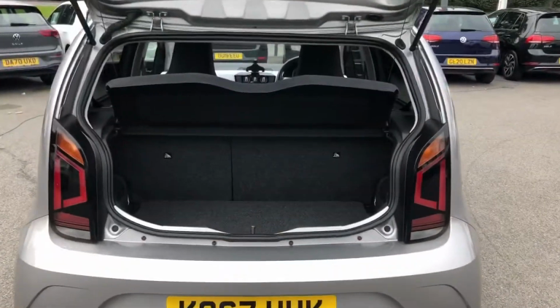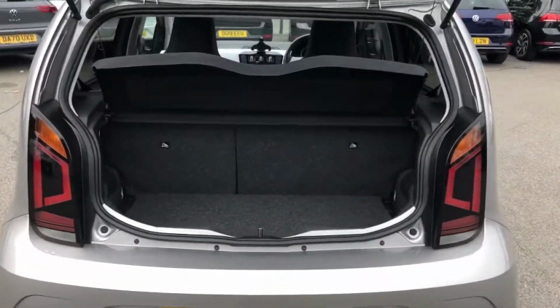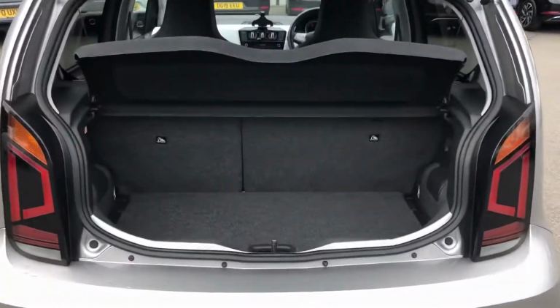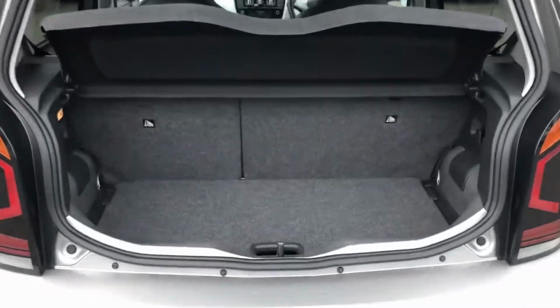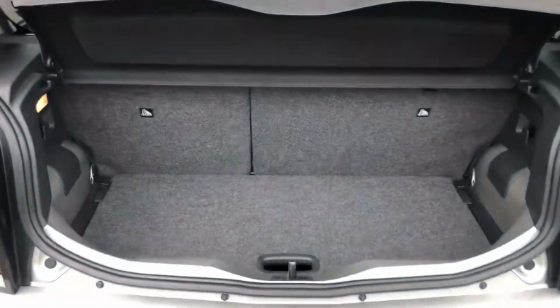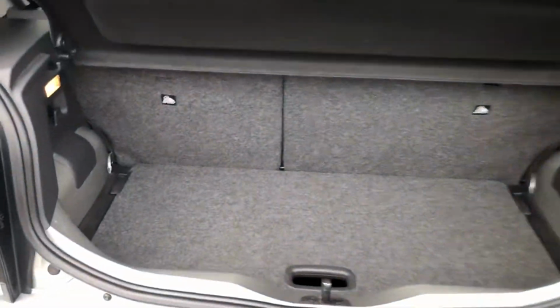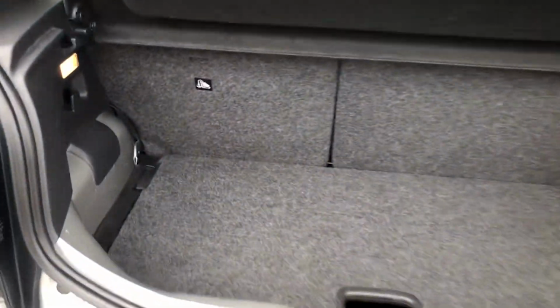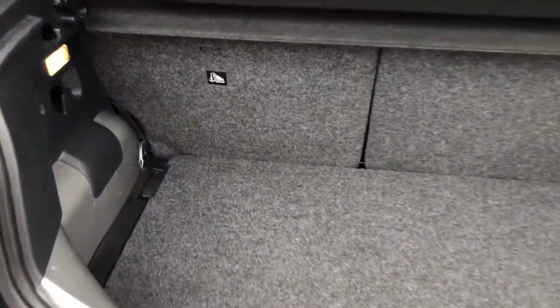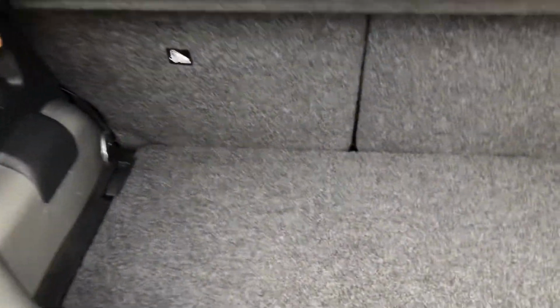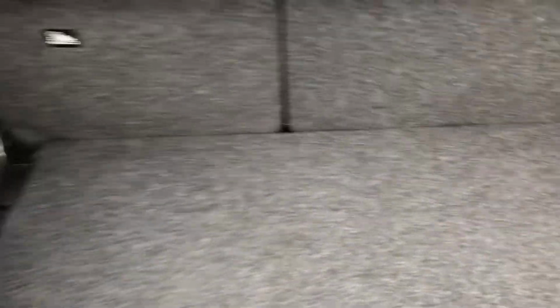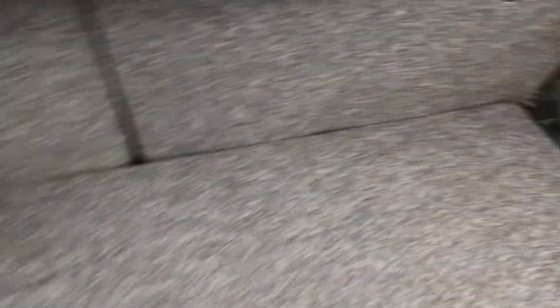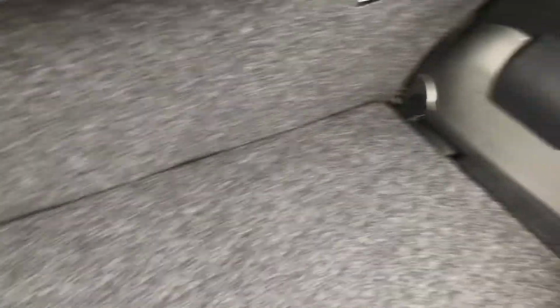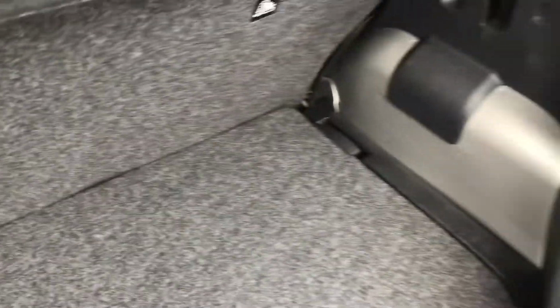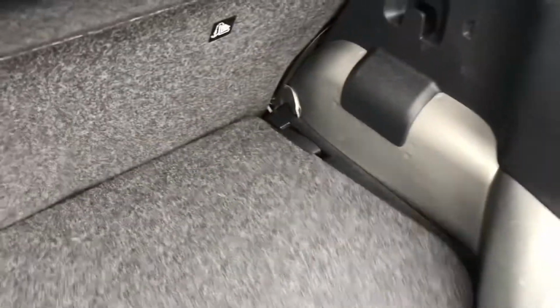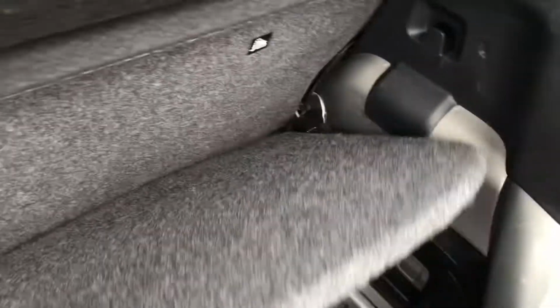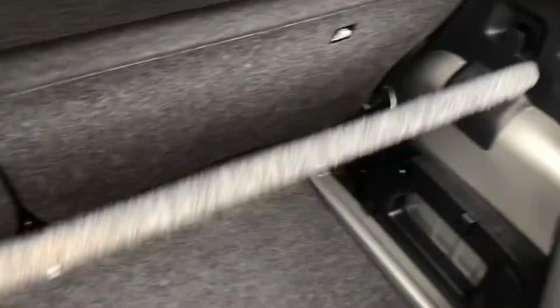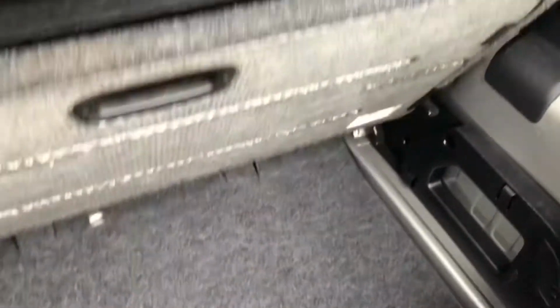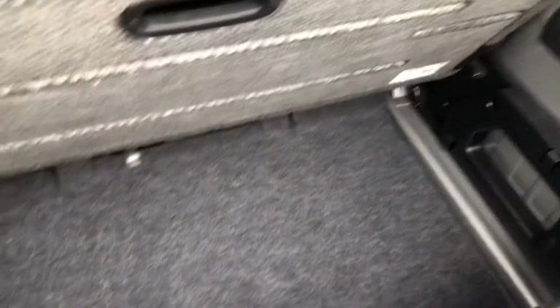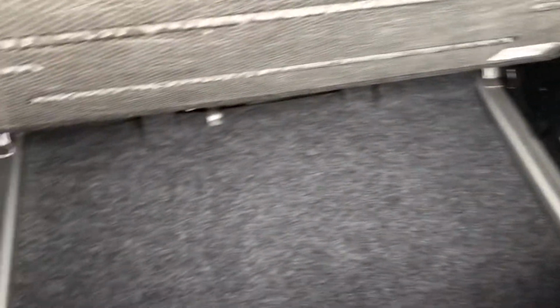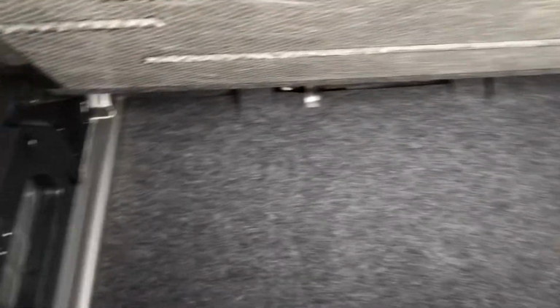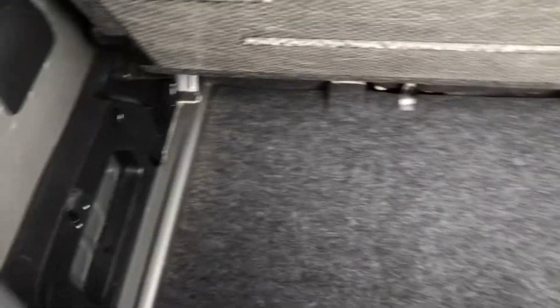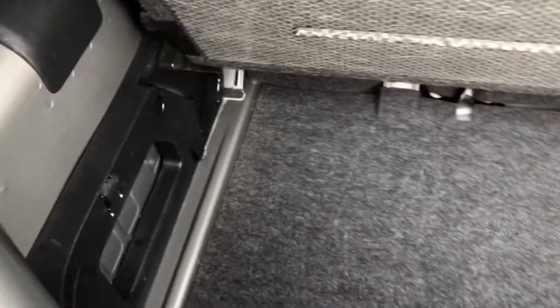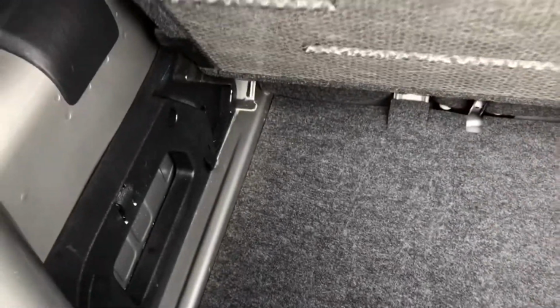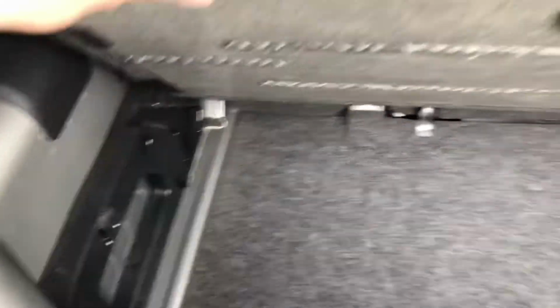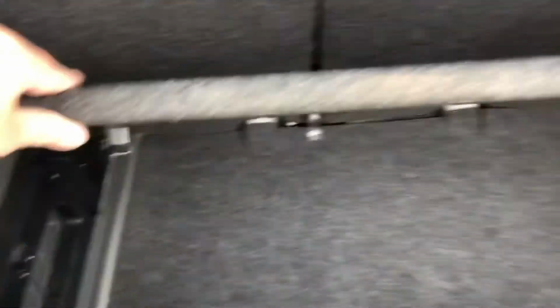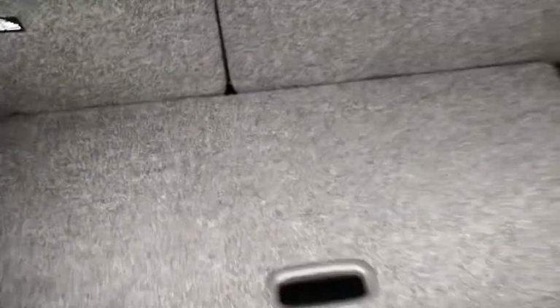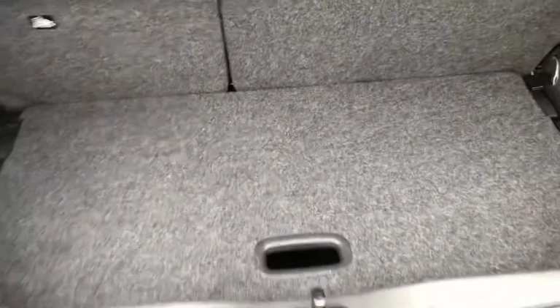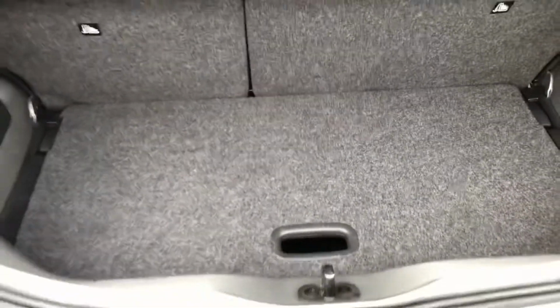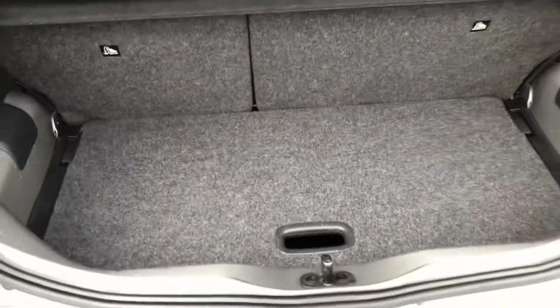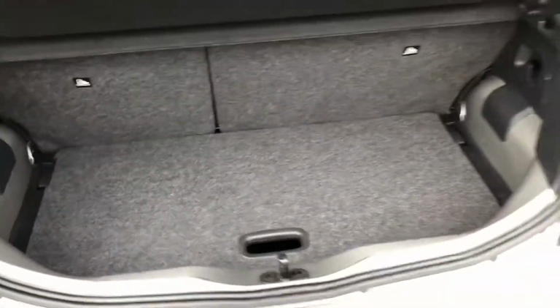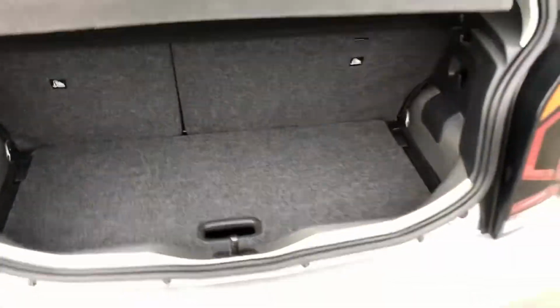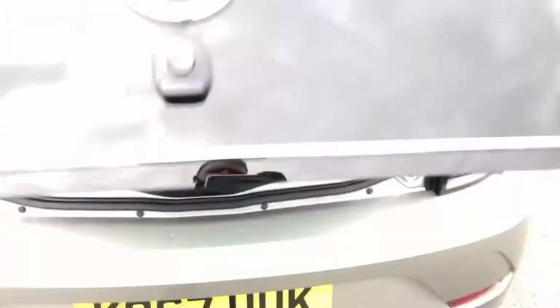The boot space is actually really good considering the size of the car. You've got two levels in there, and you also have tethered points on the back as well.